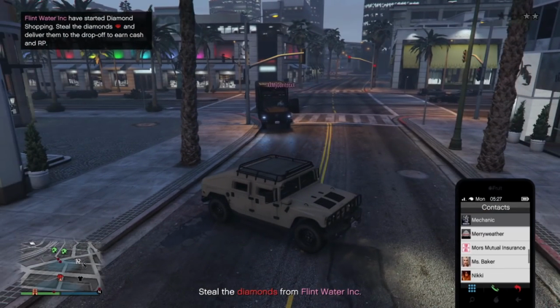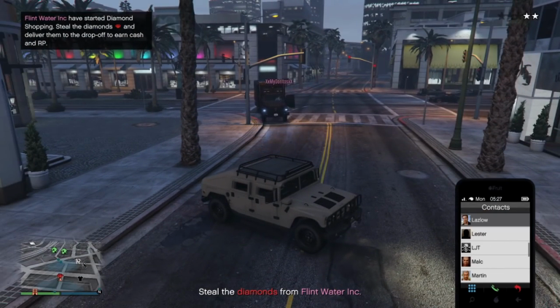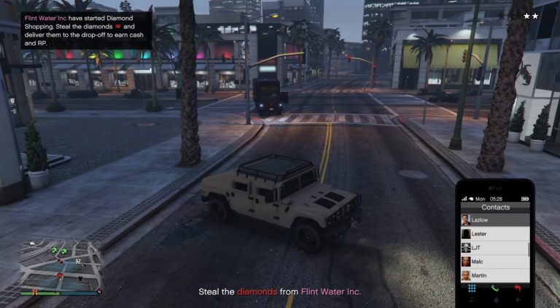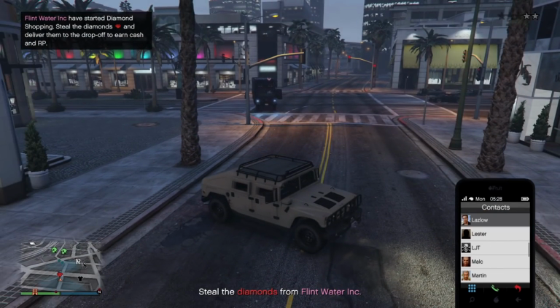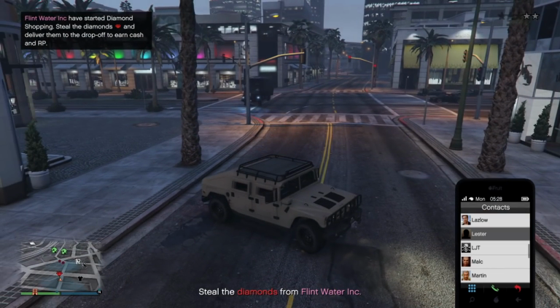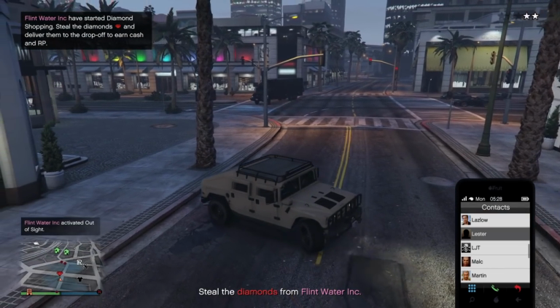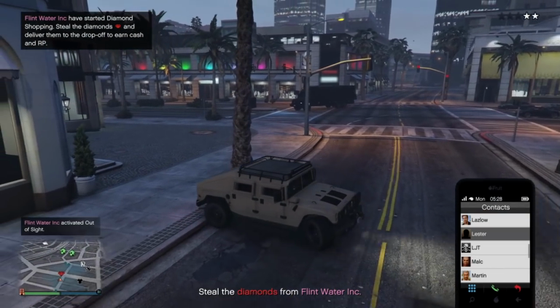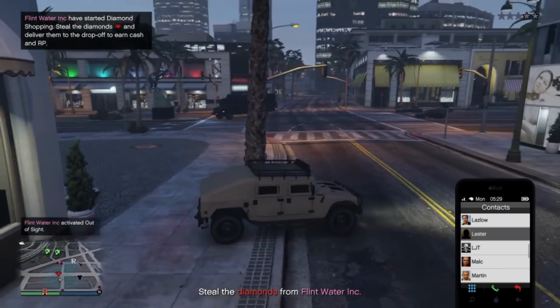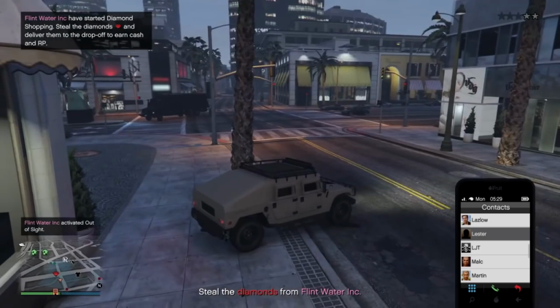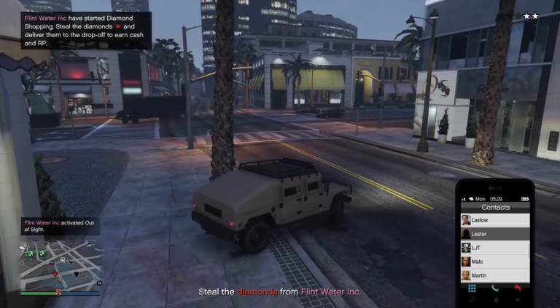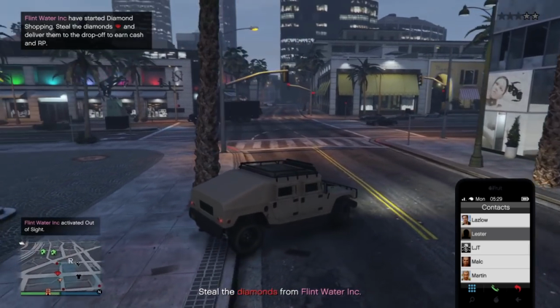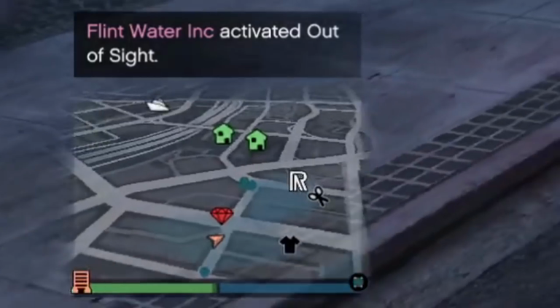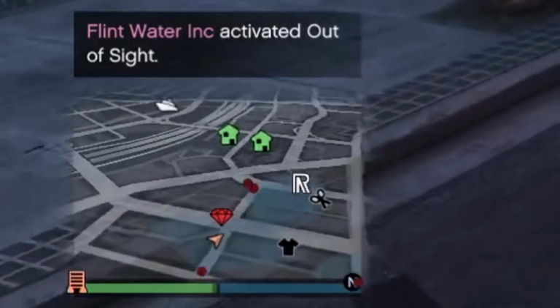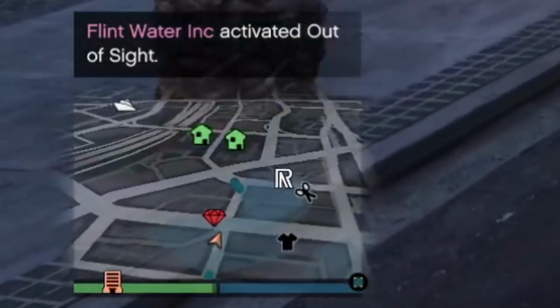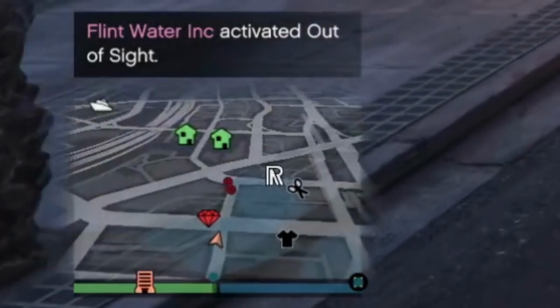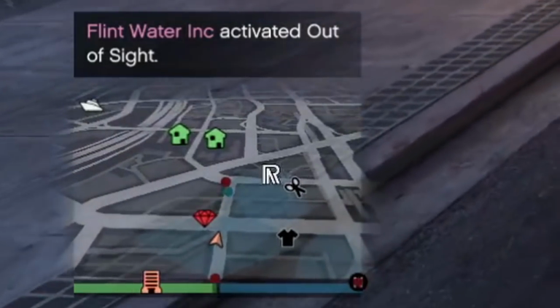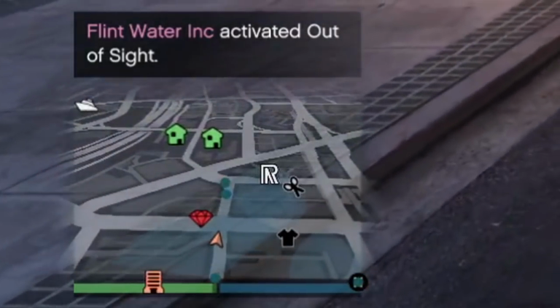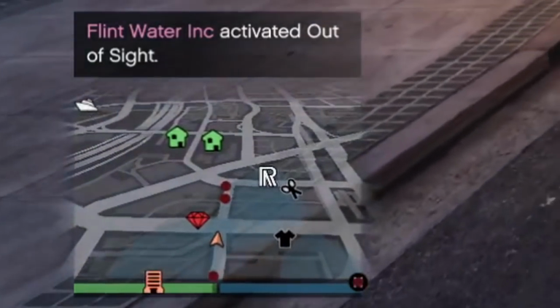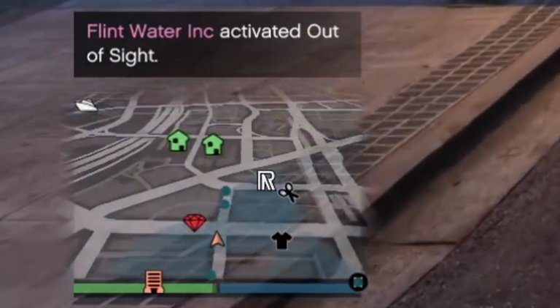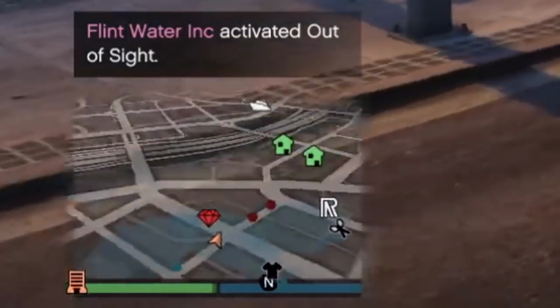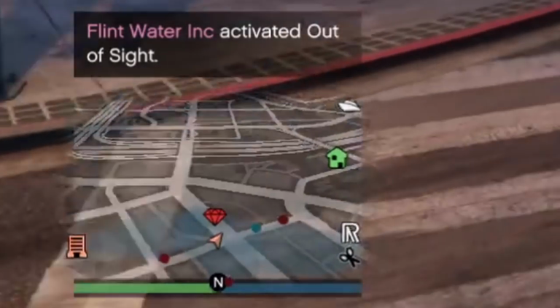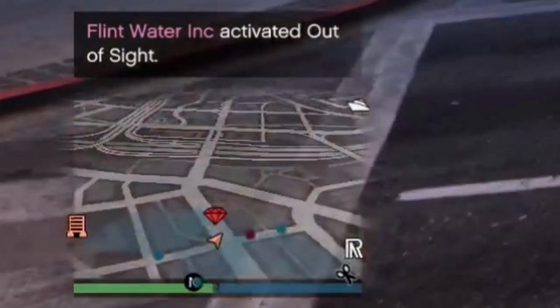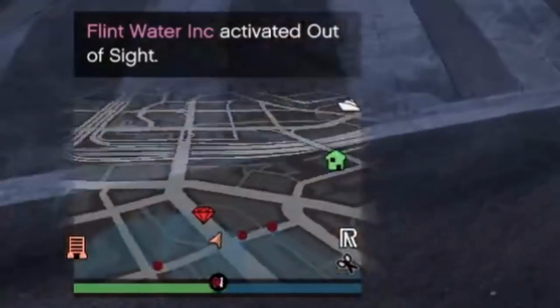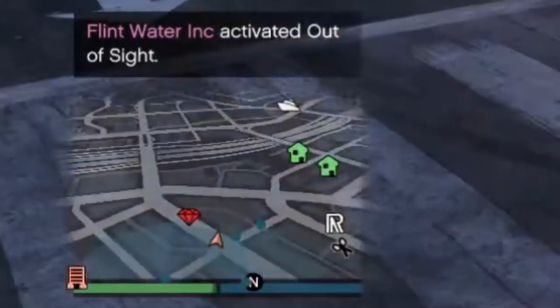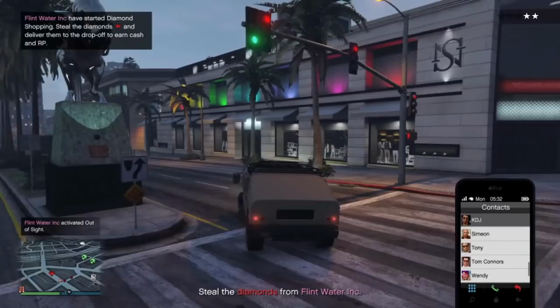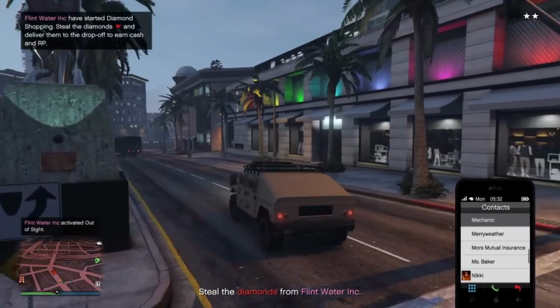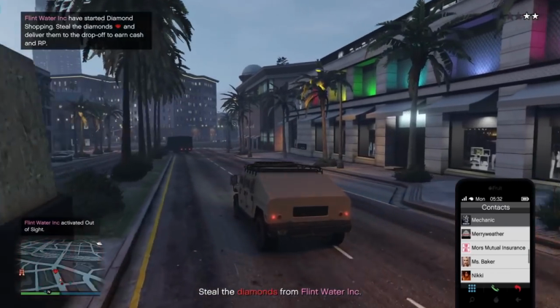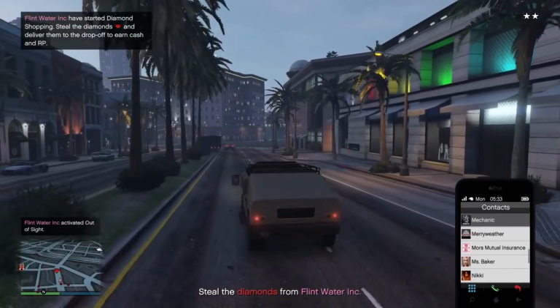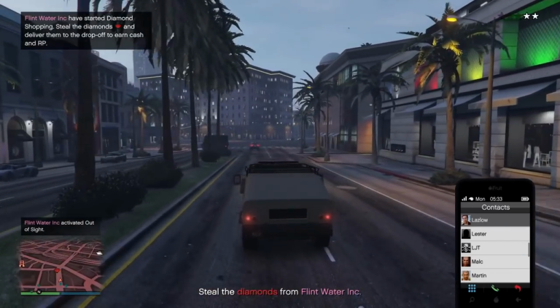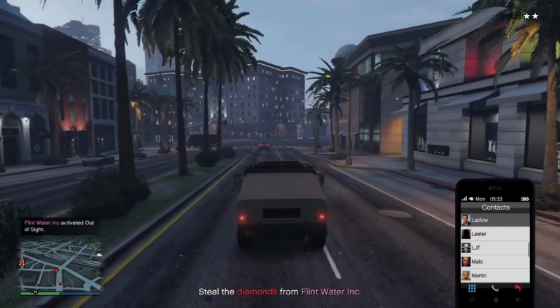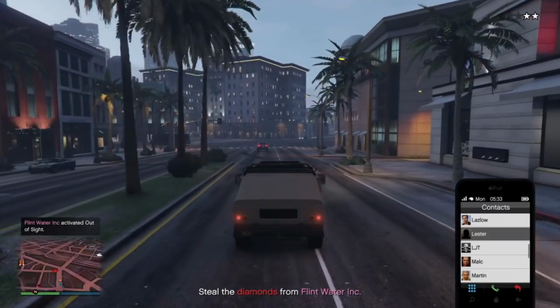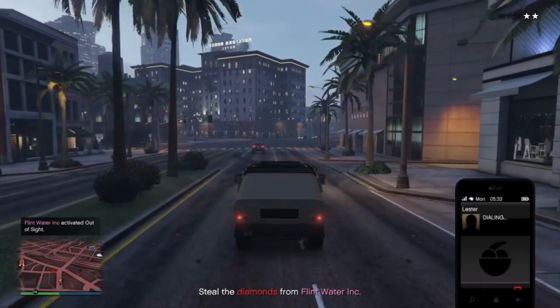Doing something like diamond shopping, I had my friend Doritos call up Imani and activate out-of-sight, and his dot was gone, but the diamonds still show up on the map, so that doesn't really help you at all. This isn't really a detrimental factor though, because even Ghost Organization doesn't work for that job.